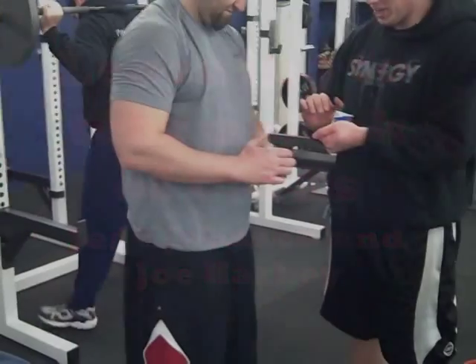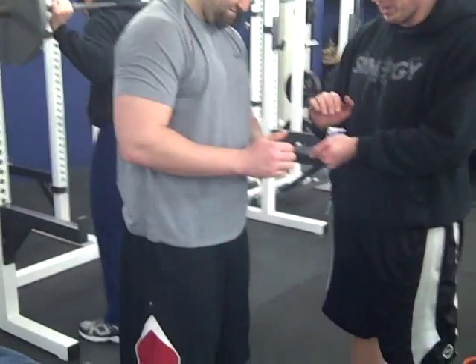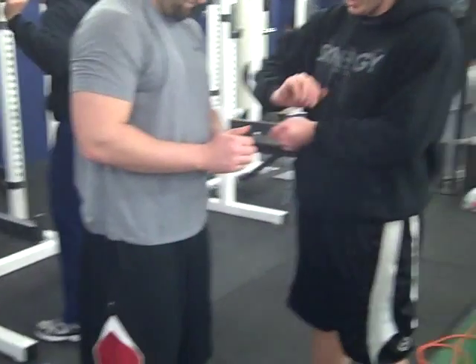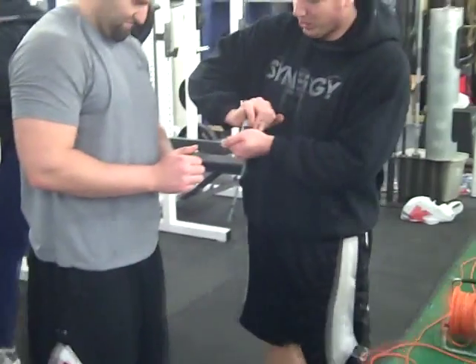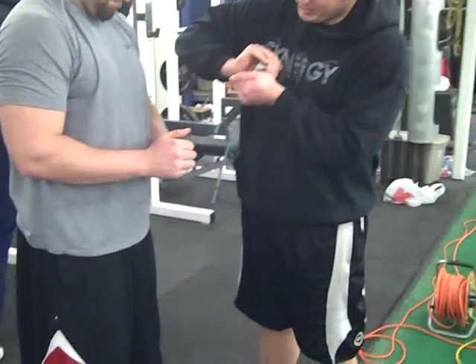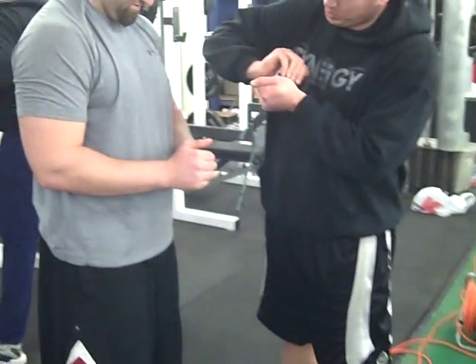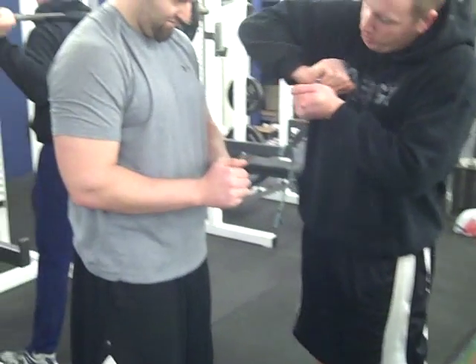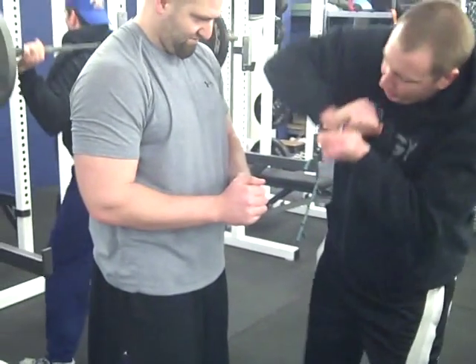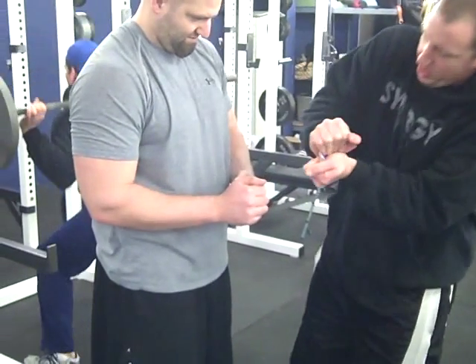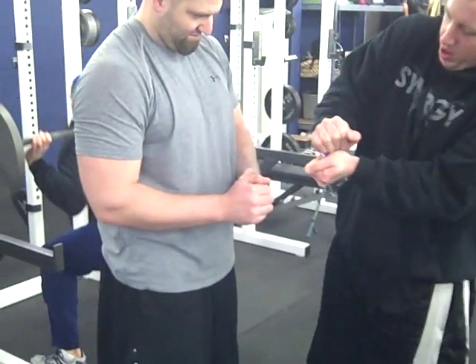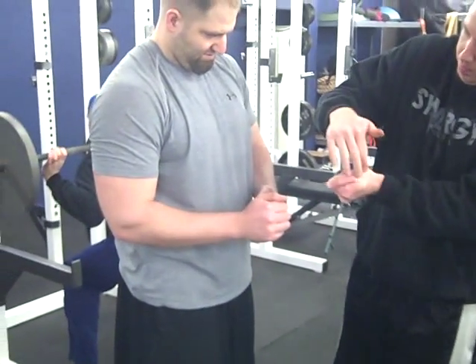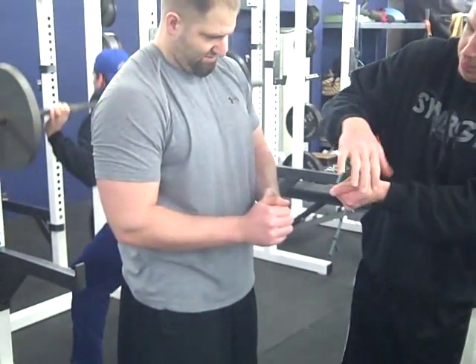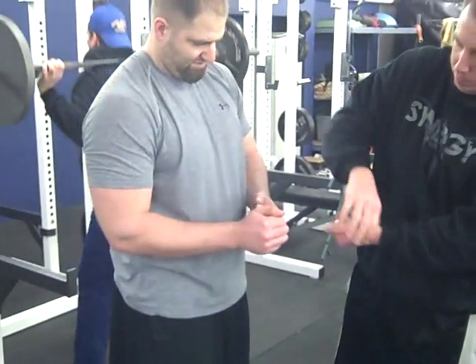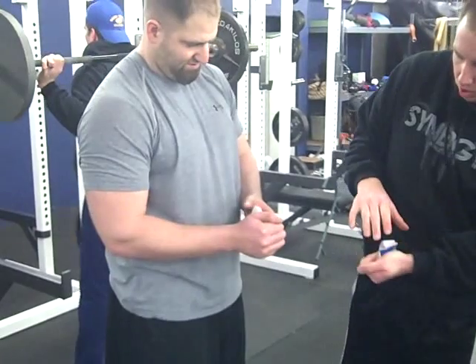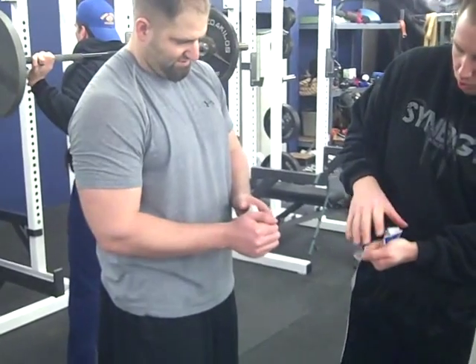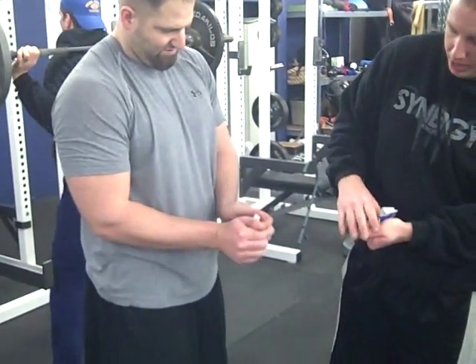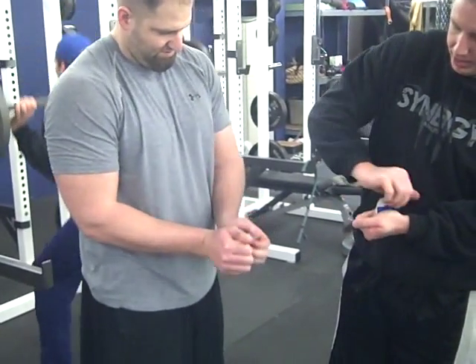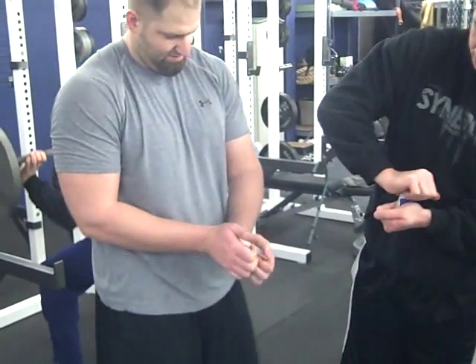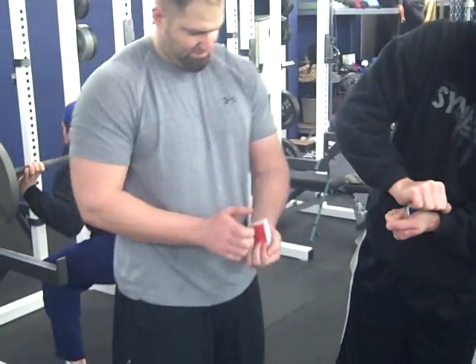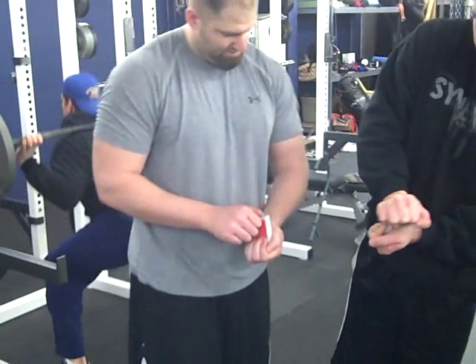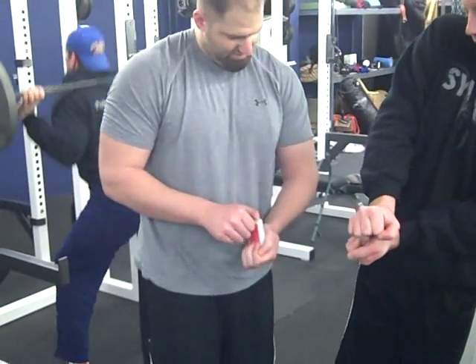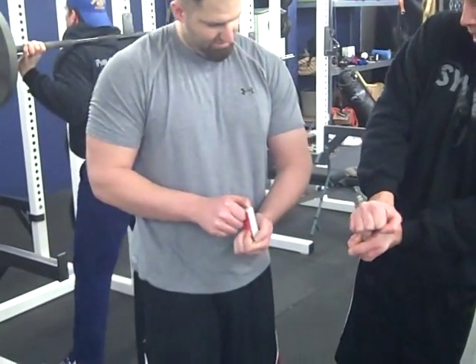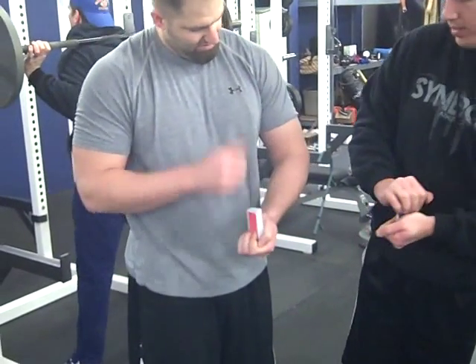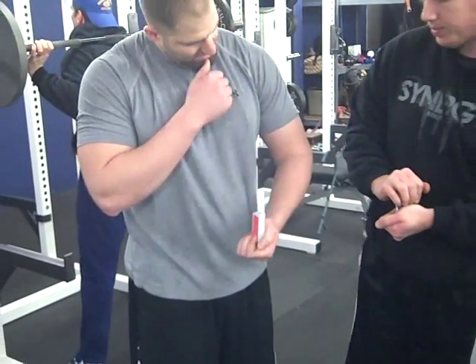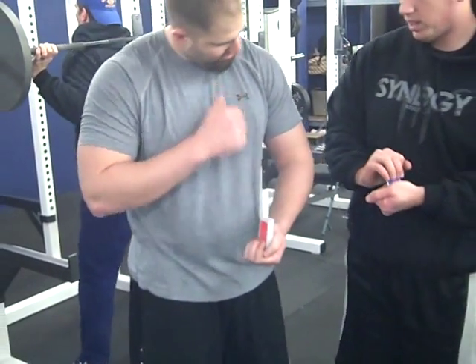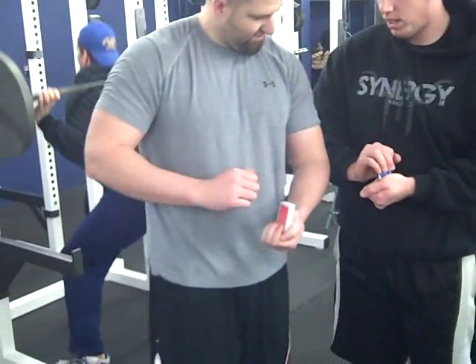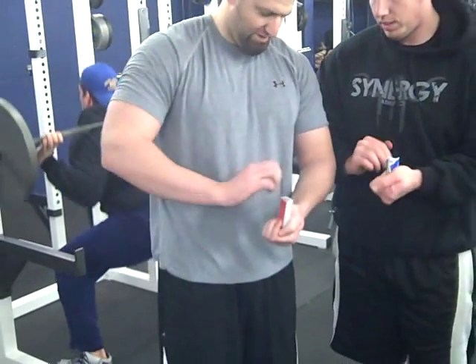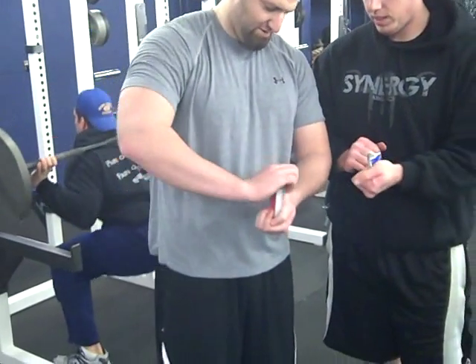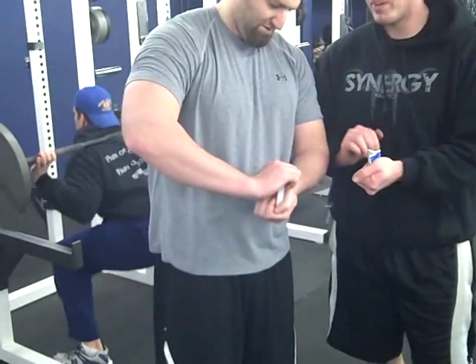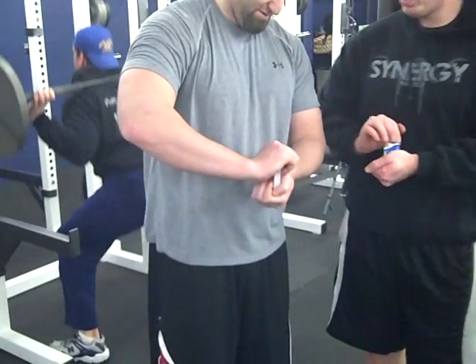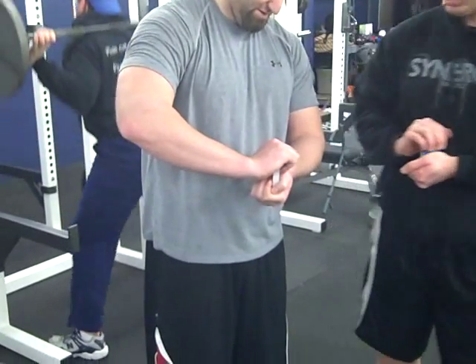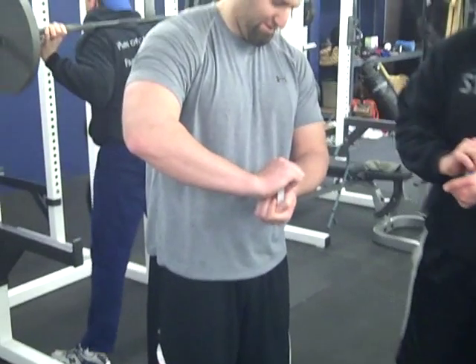One hand down, squeeze the pinkies. Hold your bottom hand still and twist with the top hands. This way? Yup, there you go. Yup, this way.